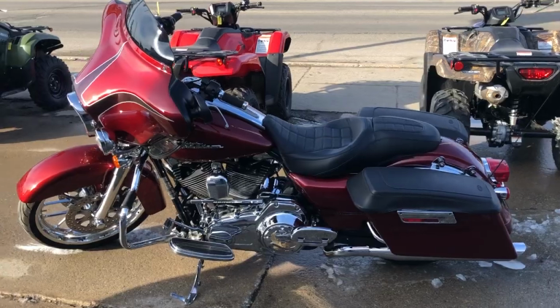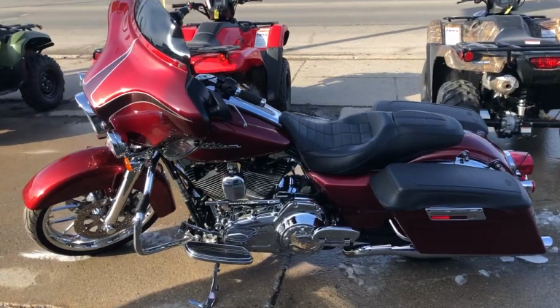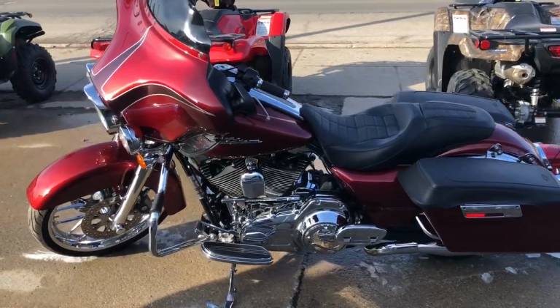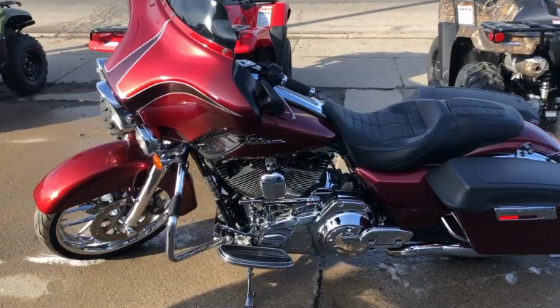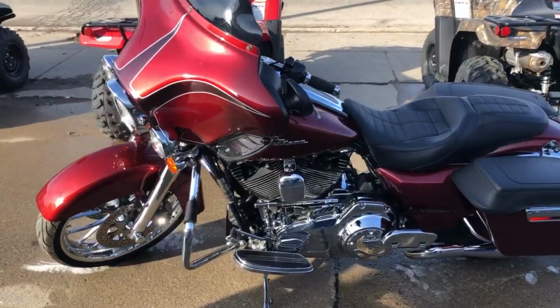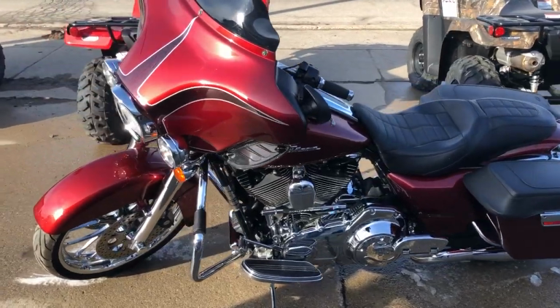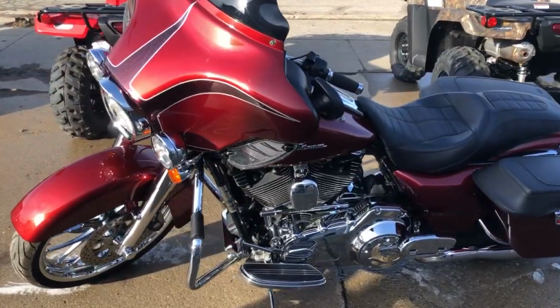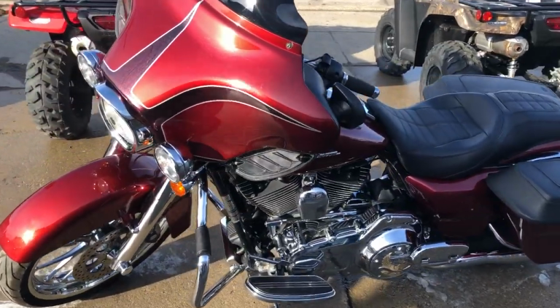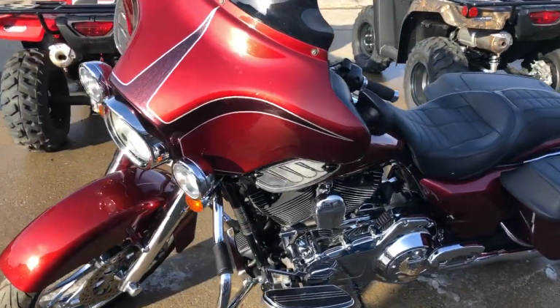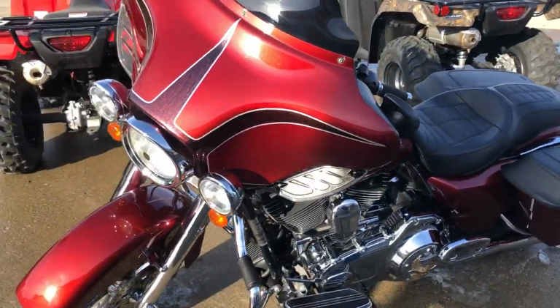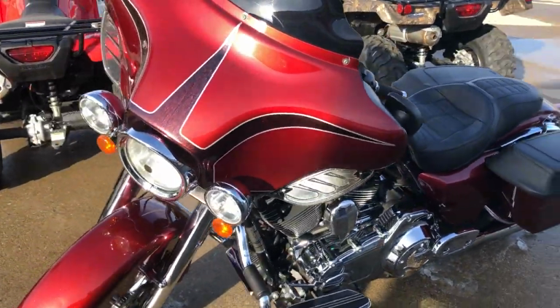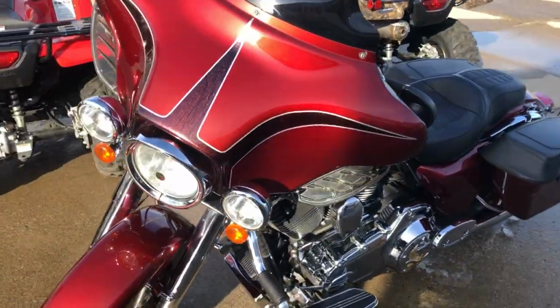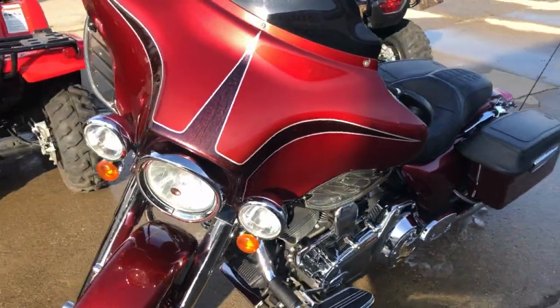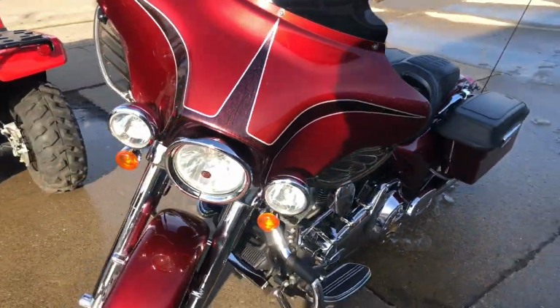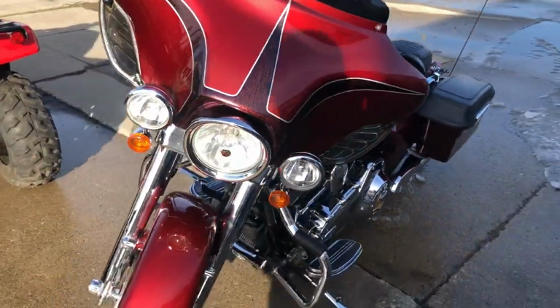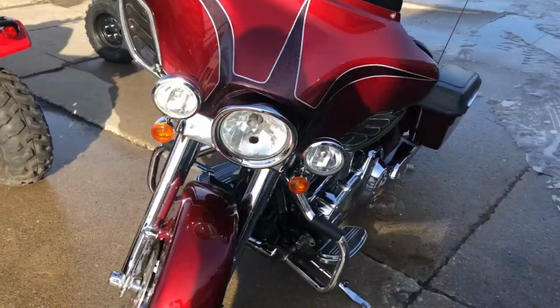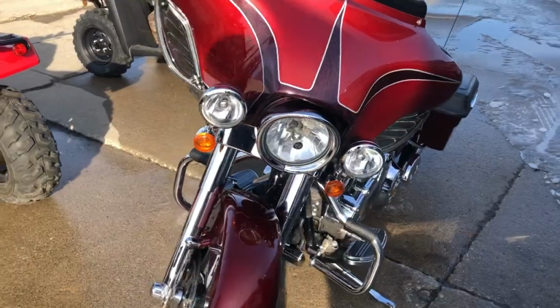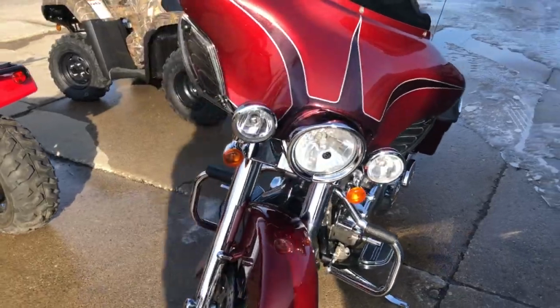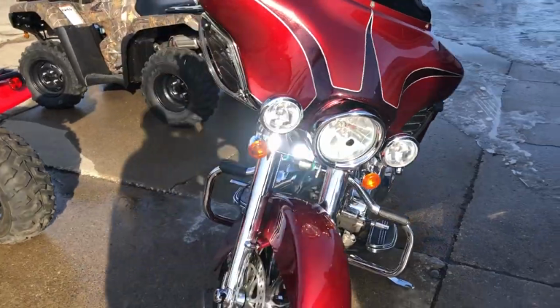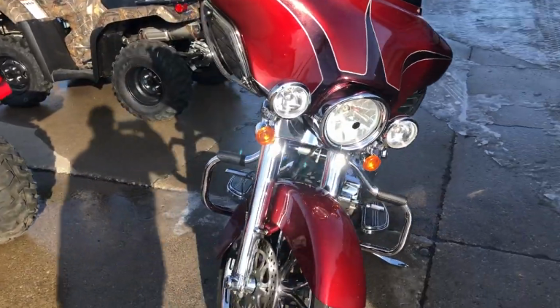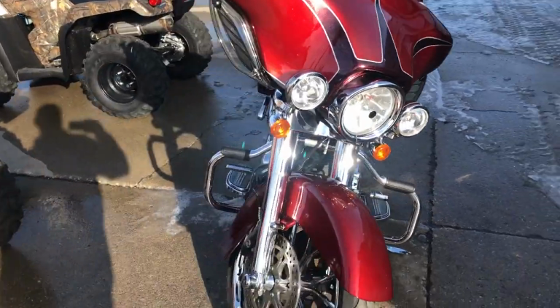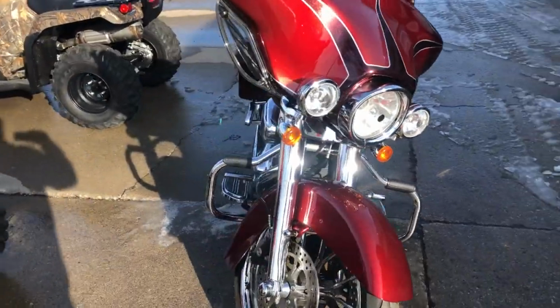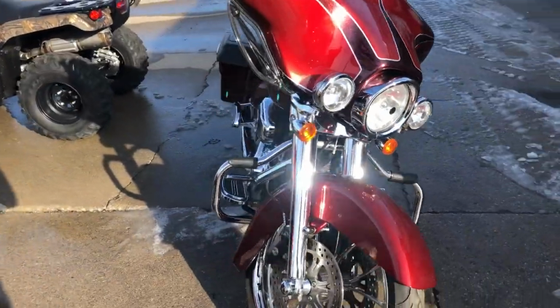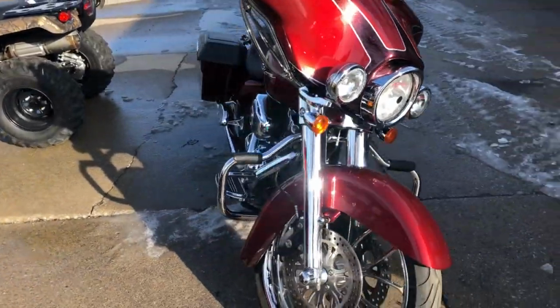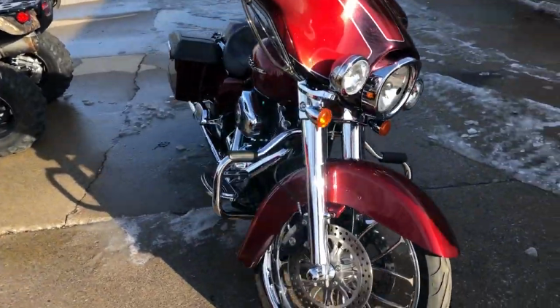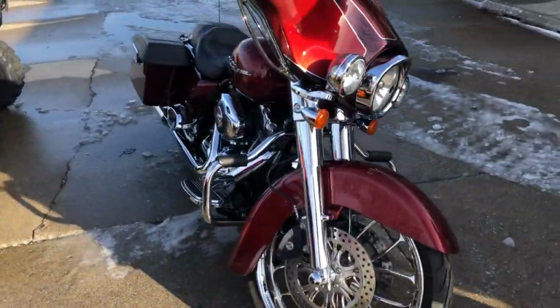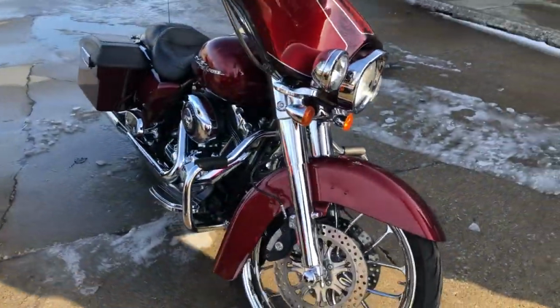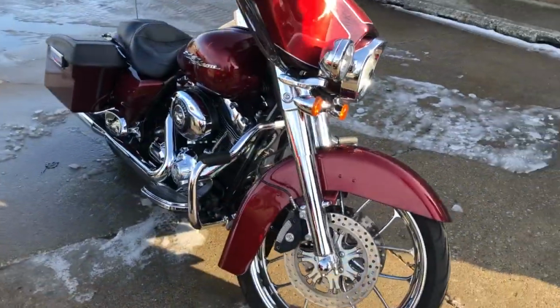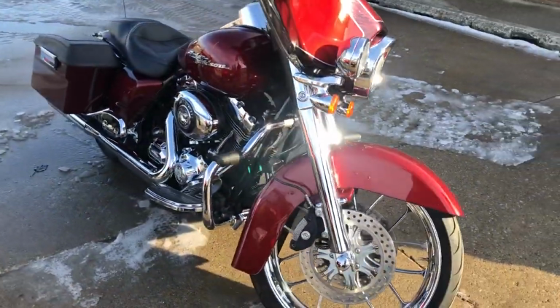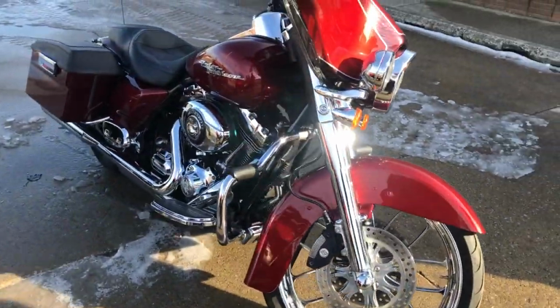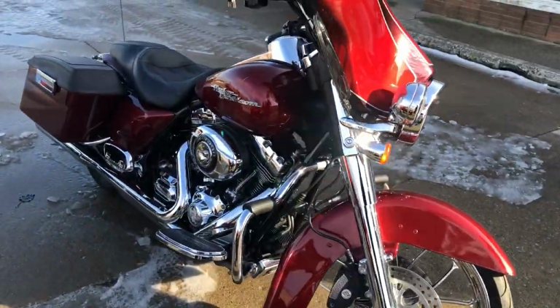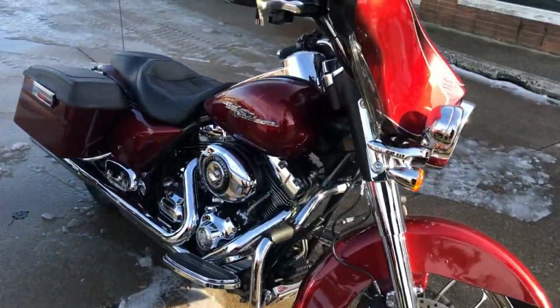Hey guys, it's GooglePowerSports.com, doing the videos of the new bikes. This one here is a 2009 Street Glide, got a 21 inch custom chrome wheel, hard to find color — red hot sun globe.